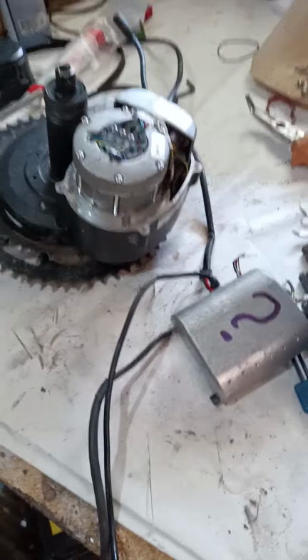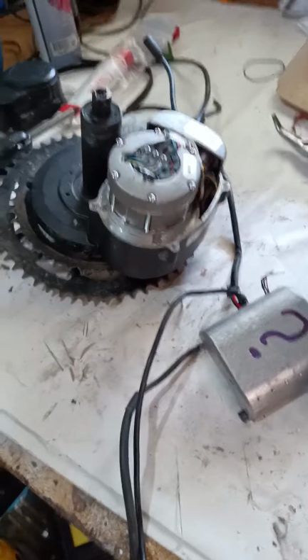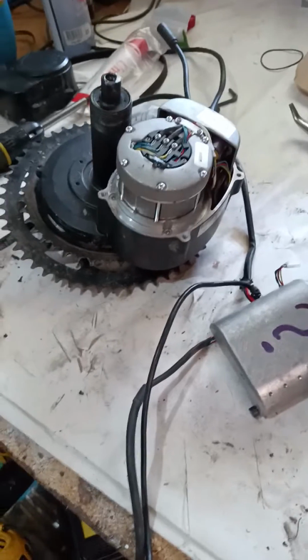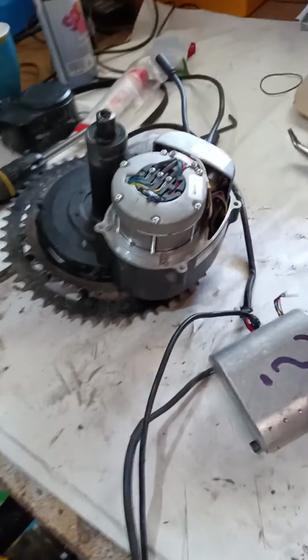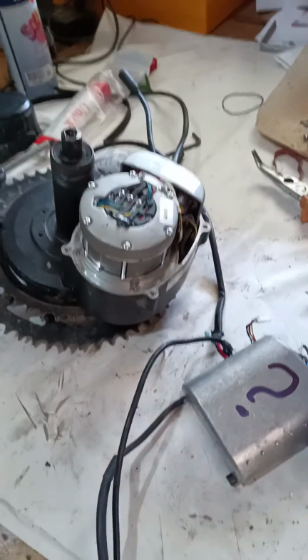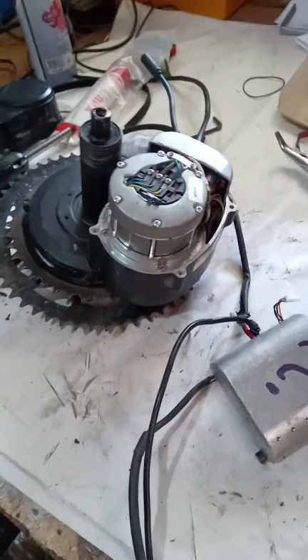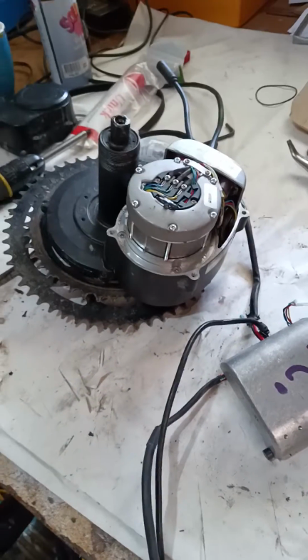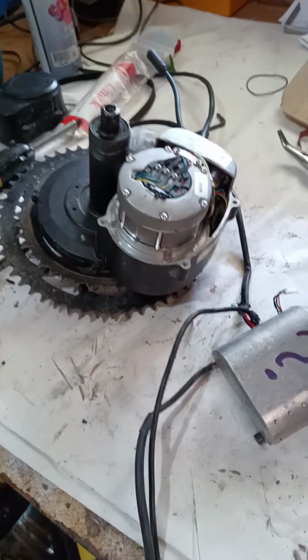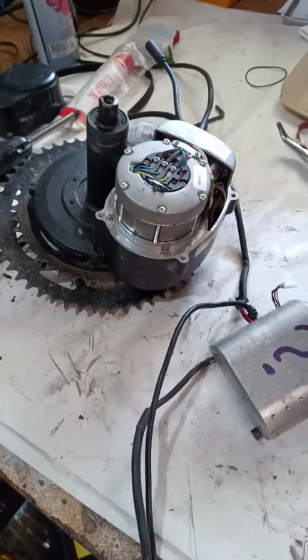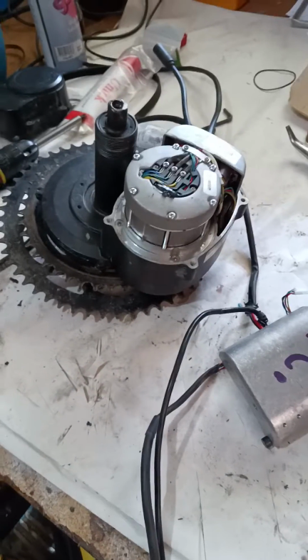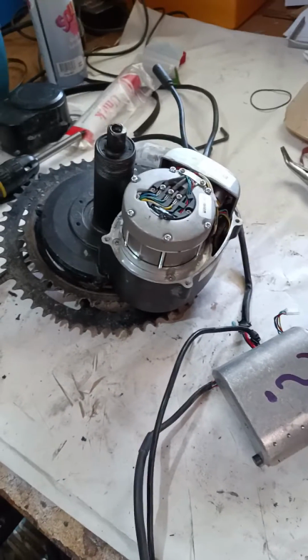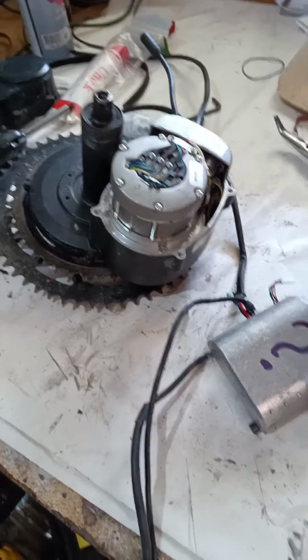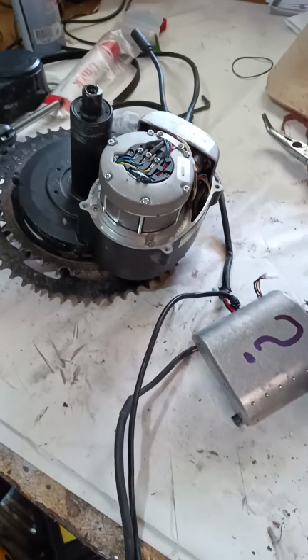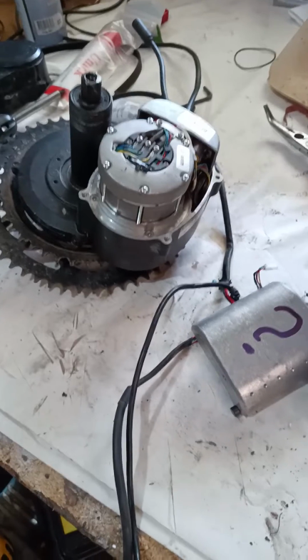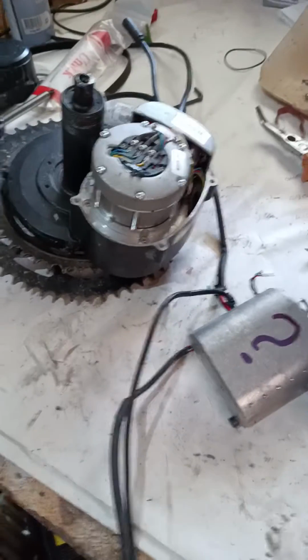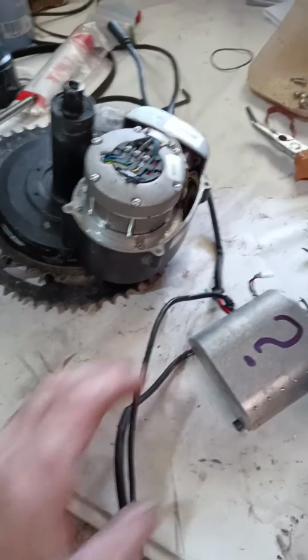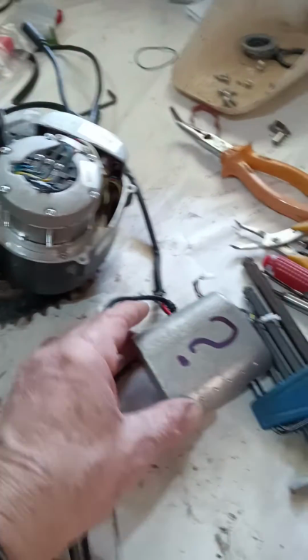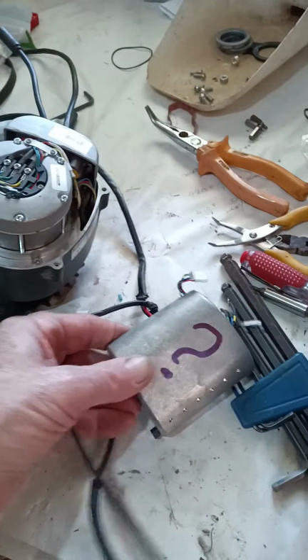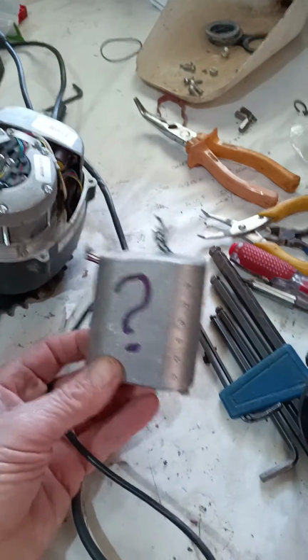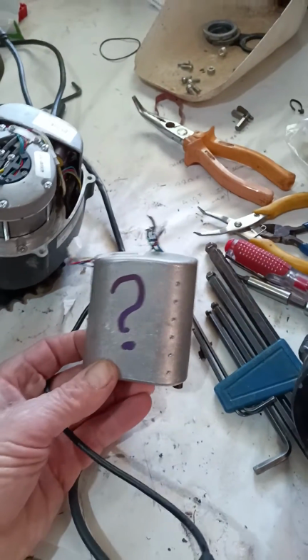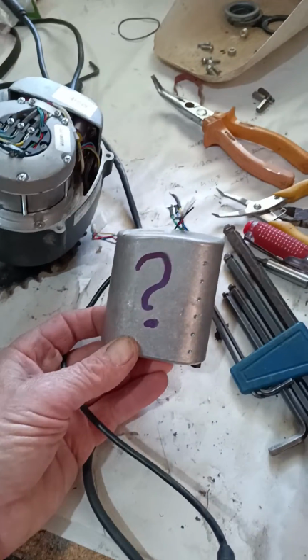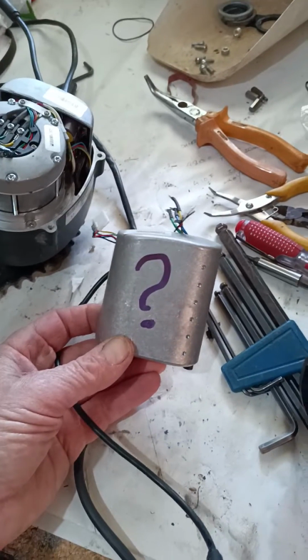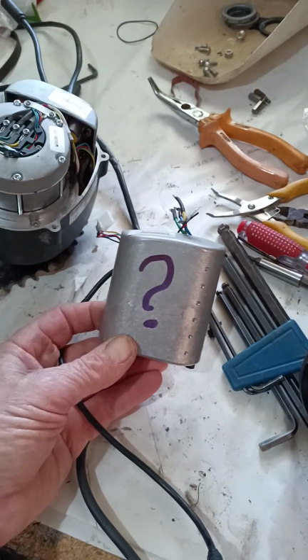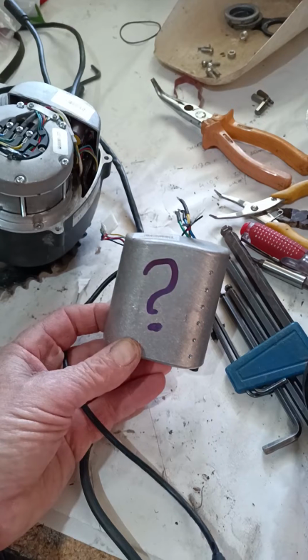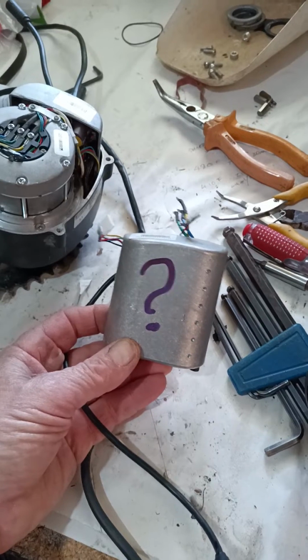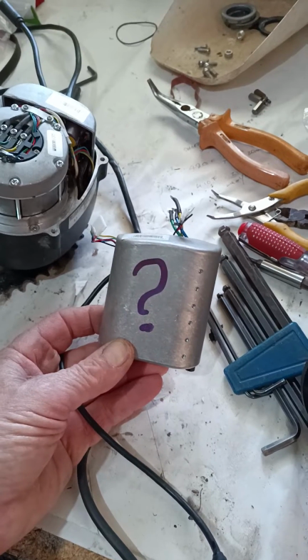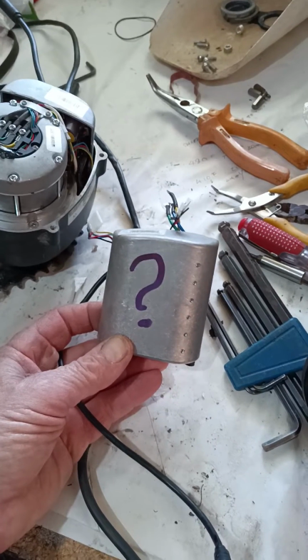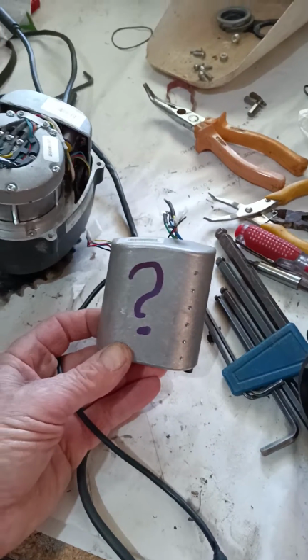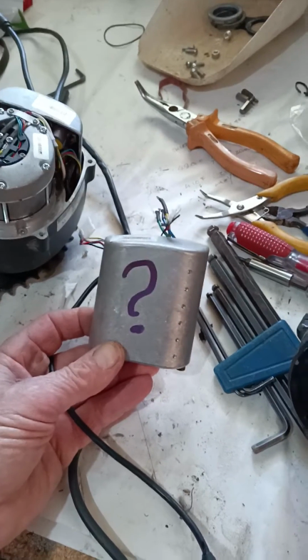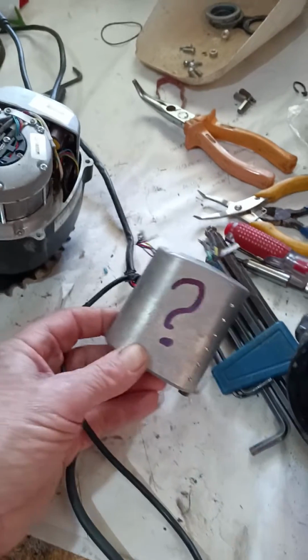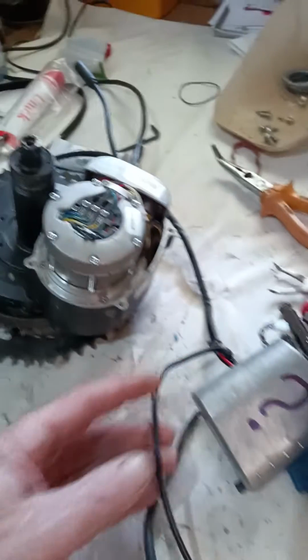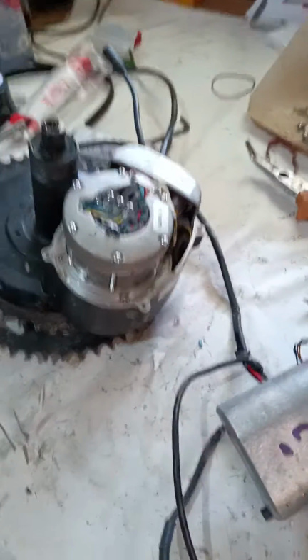A further experiment with my Tongsheng TSTZ2 motors. I've taken out the controller, which I think is the problem with this particular motor.